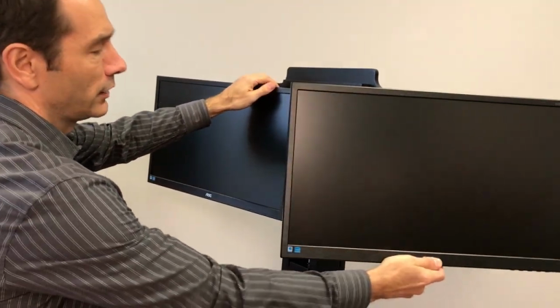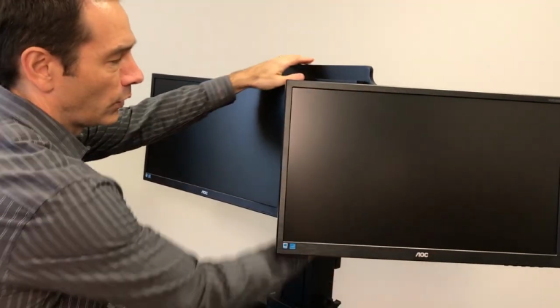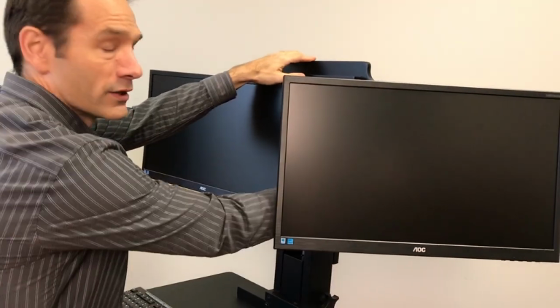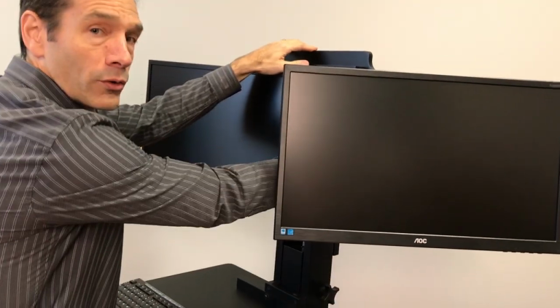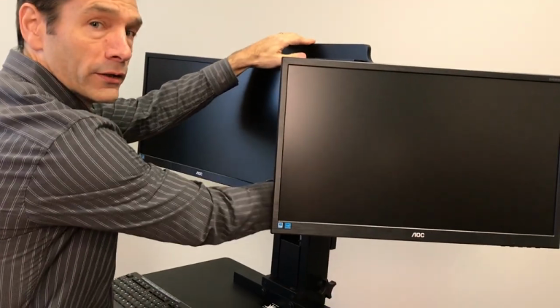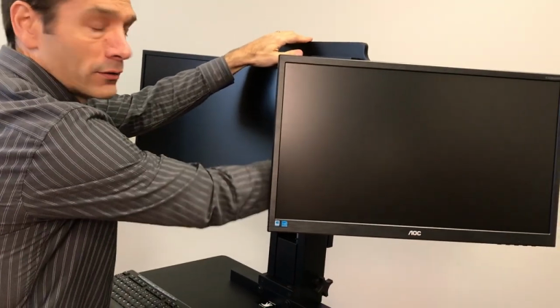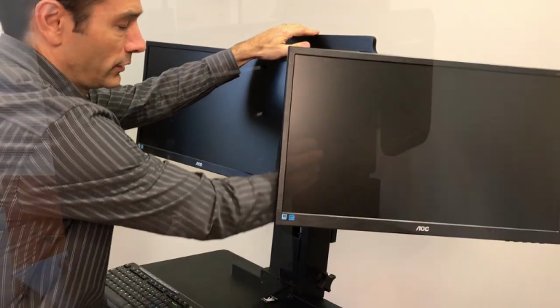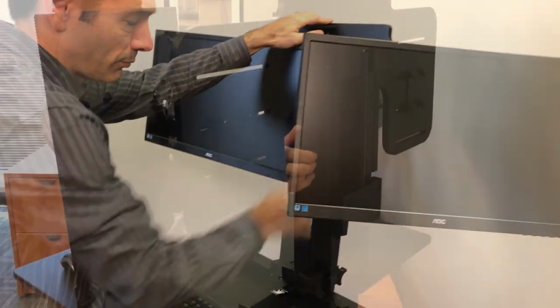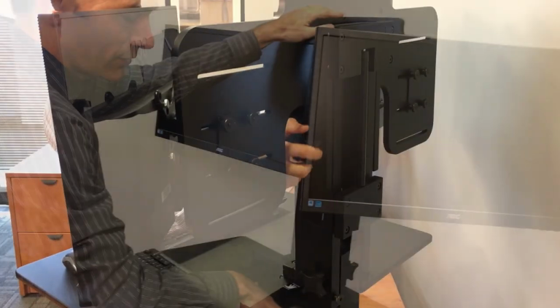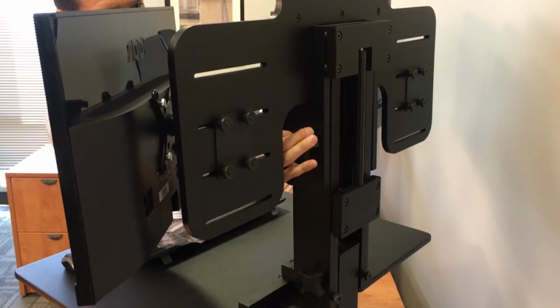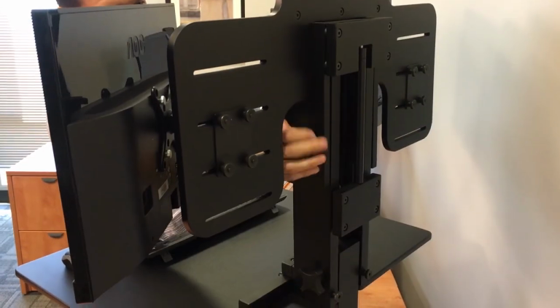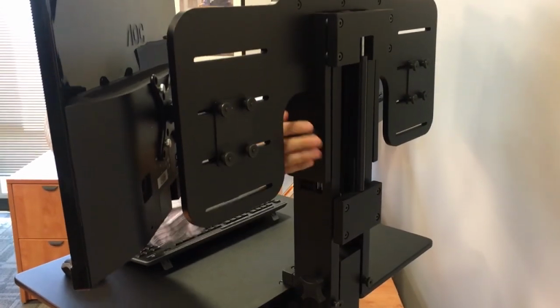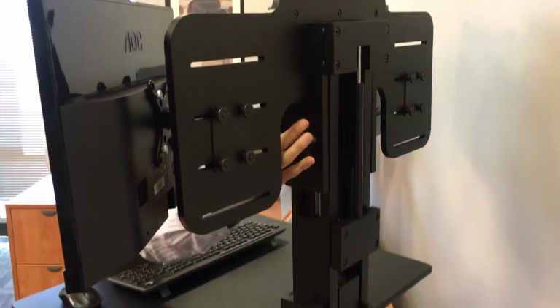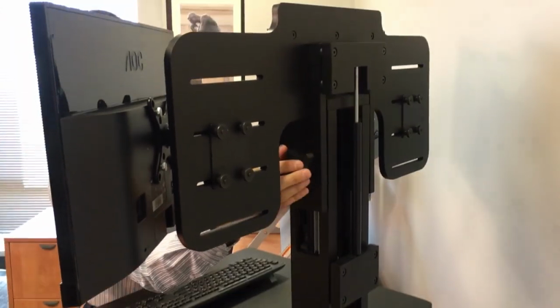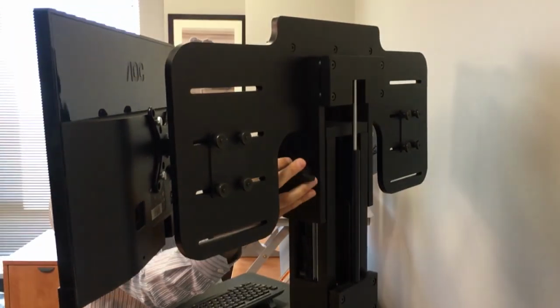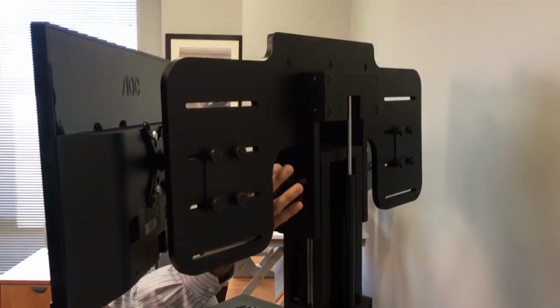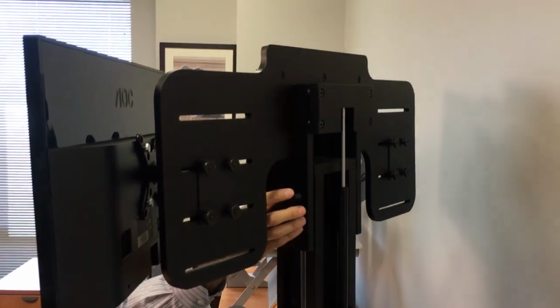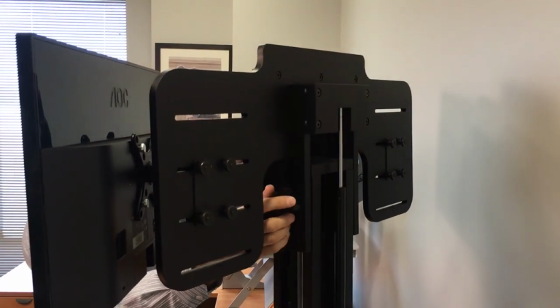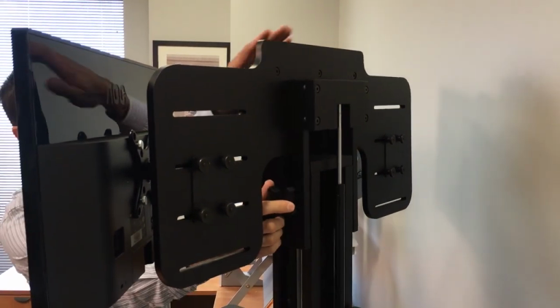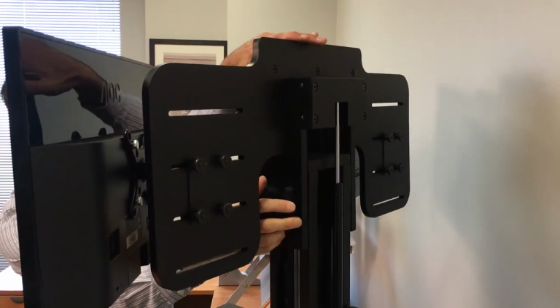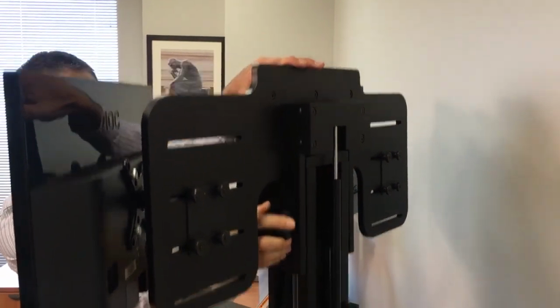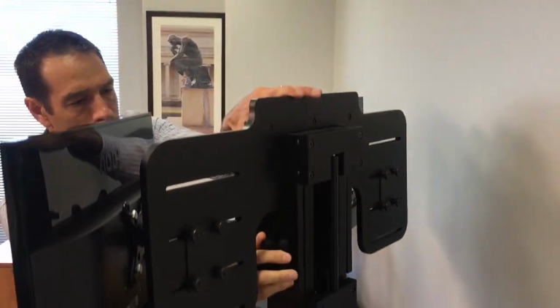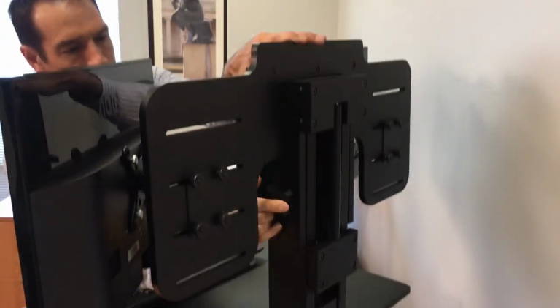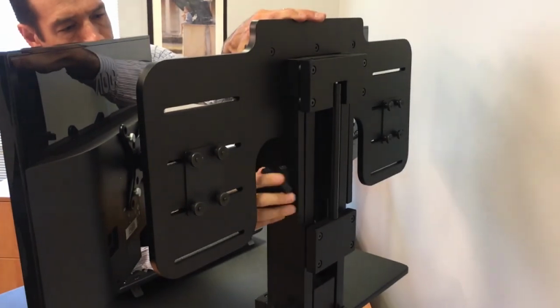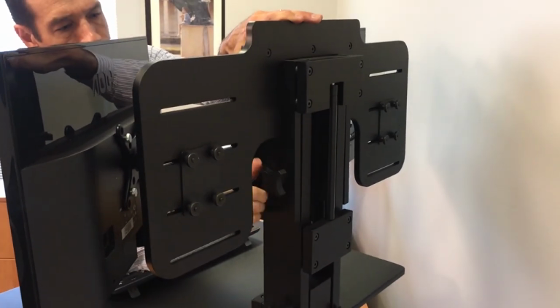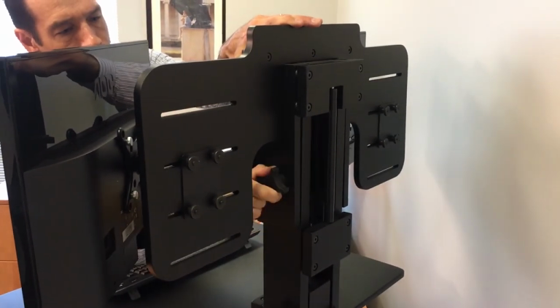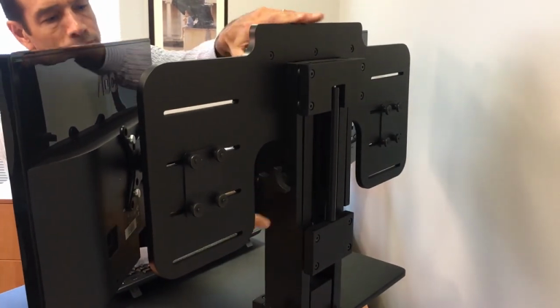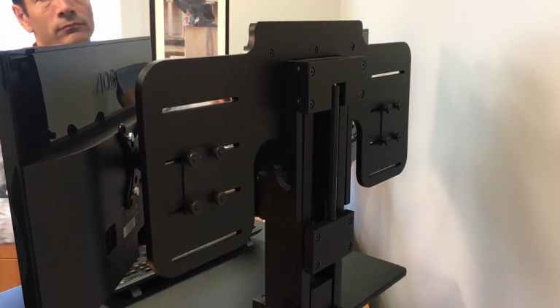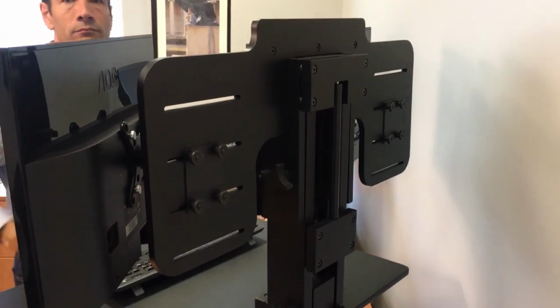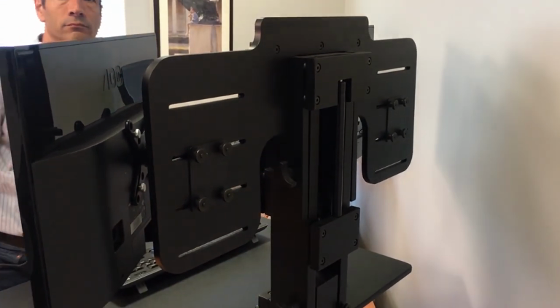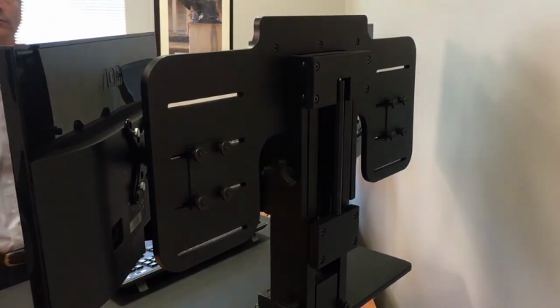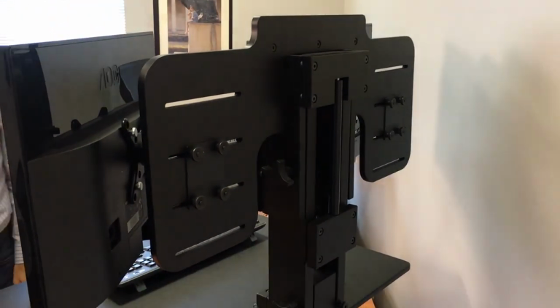If you want to raise or lower the monitor height in comparison to the desk, you turn the knob, loosen it, let it go, tighten it where you want it, and you're back in business.